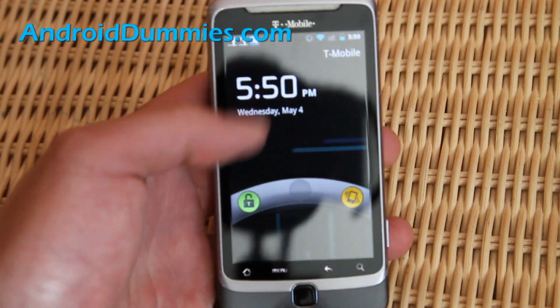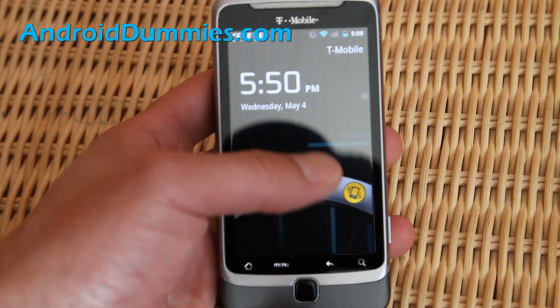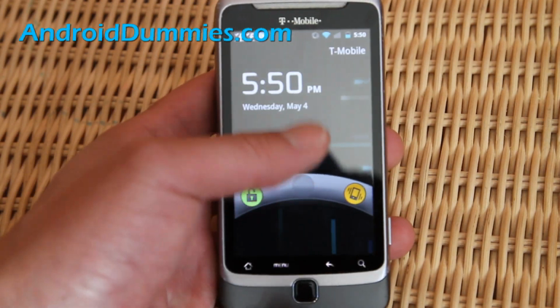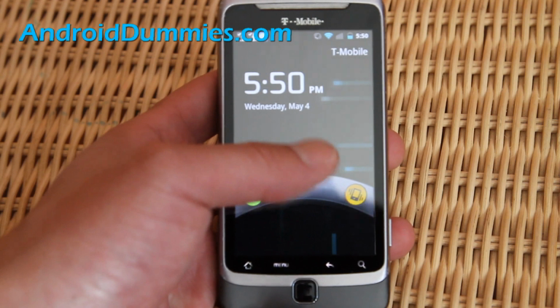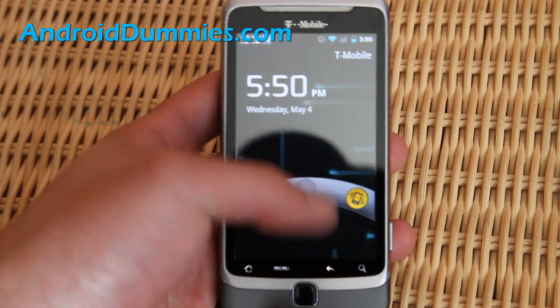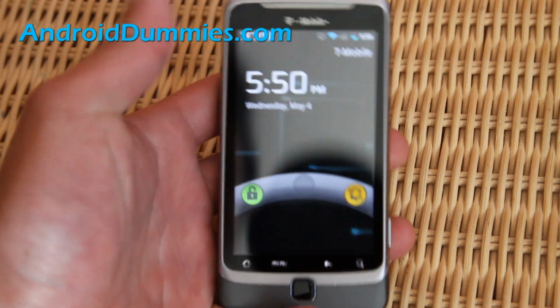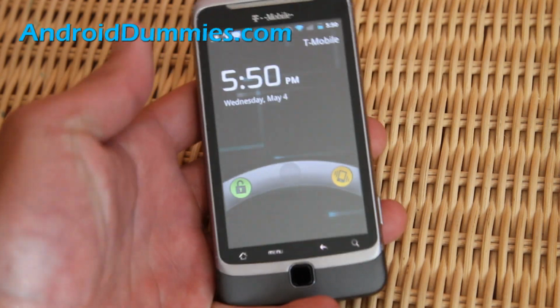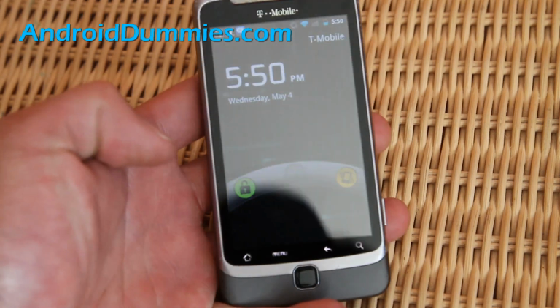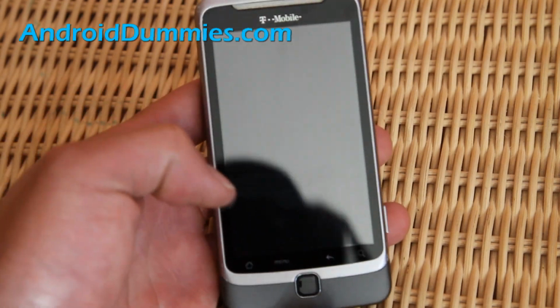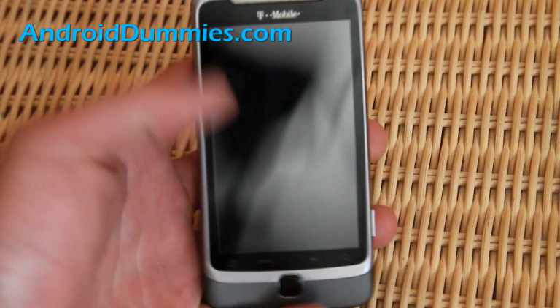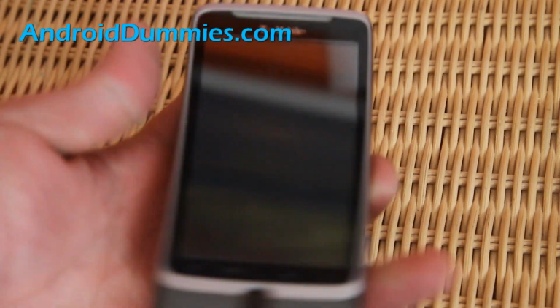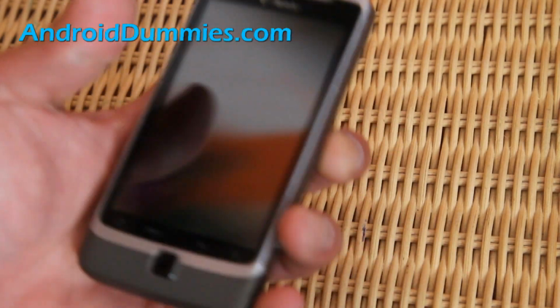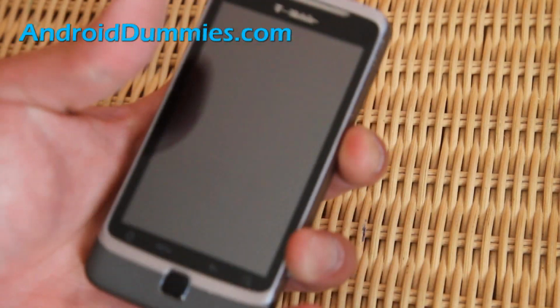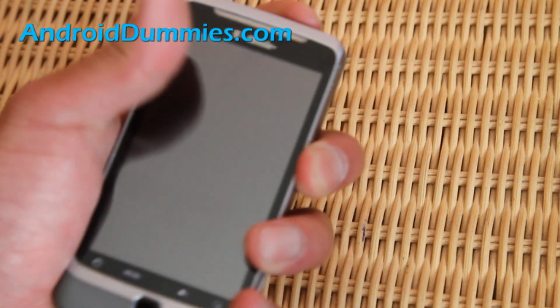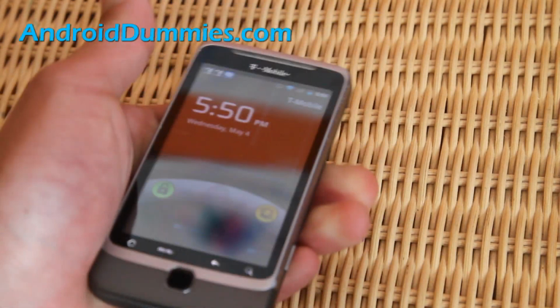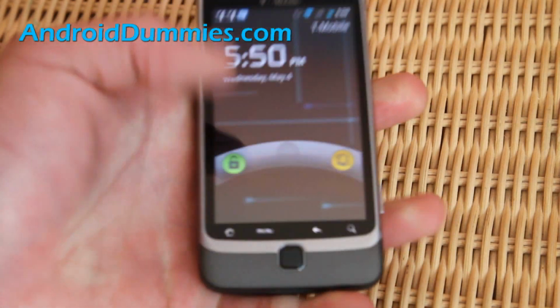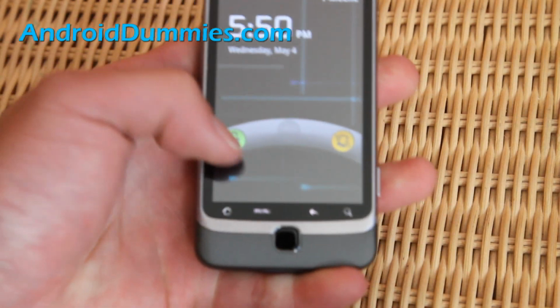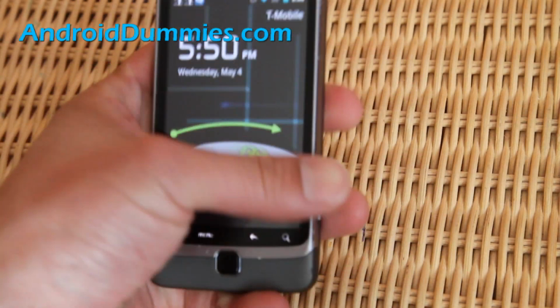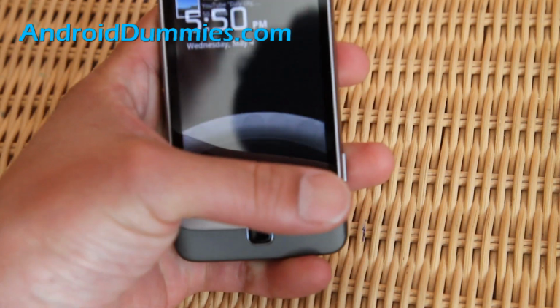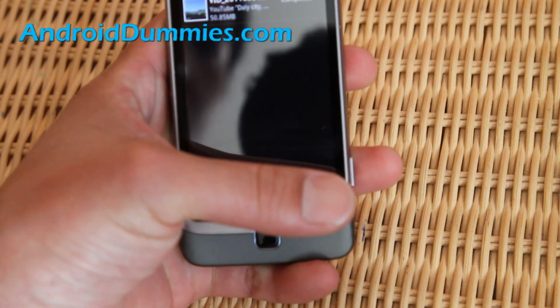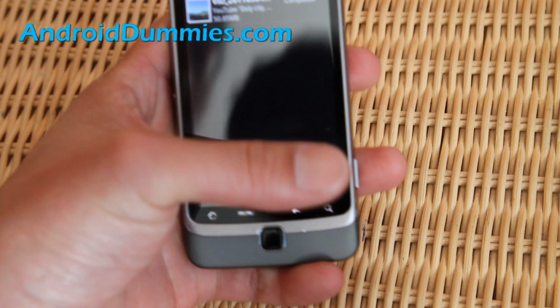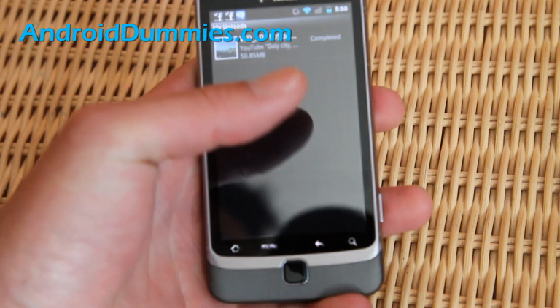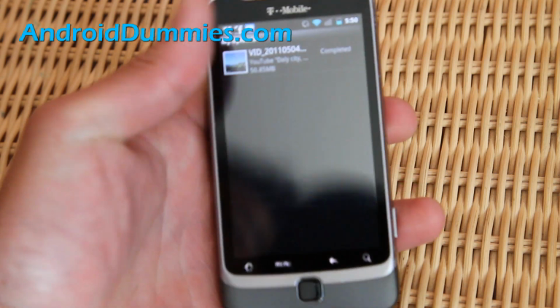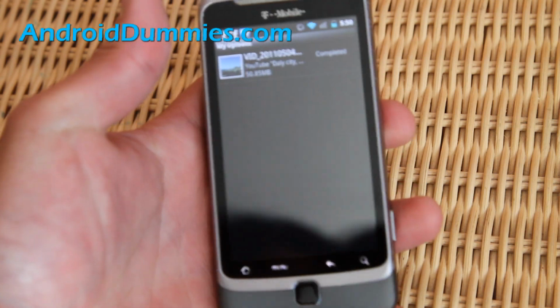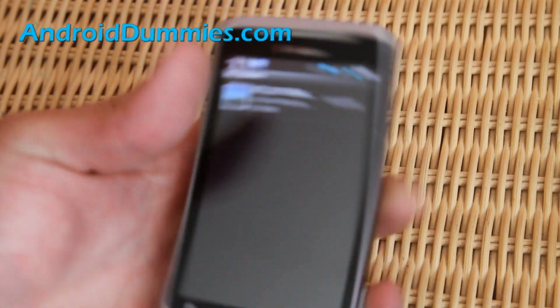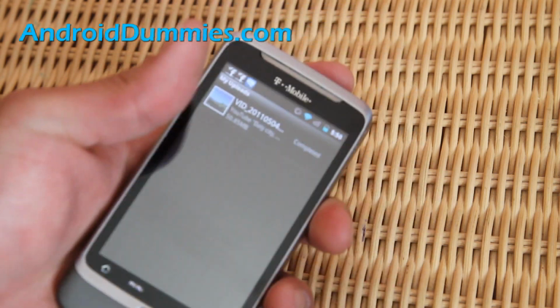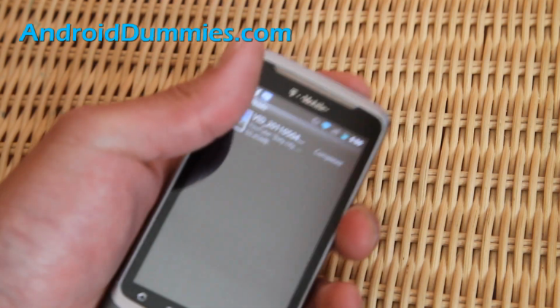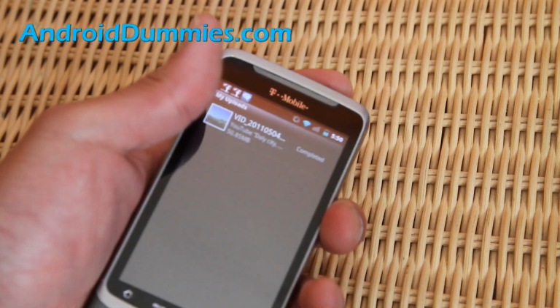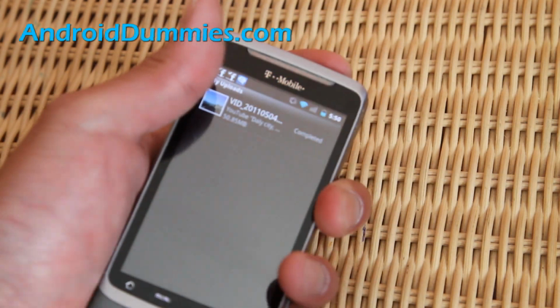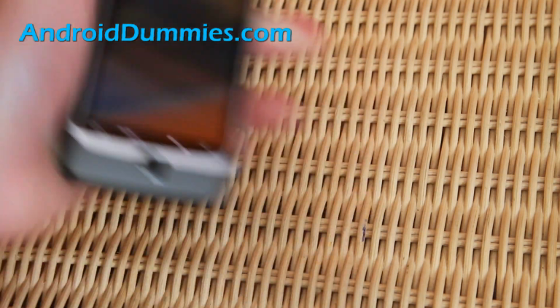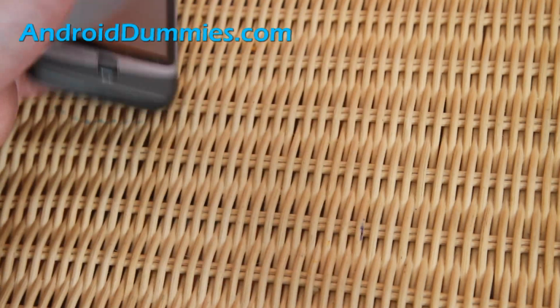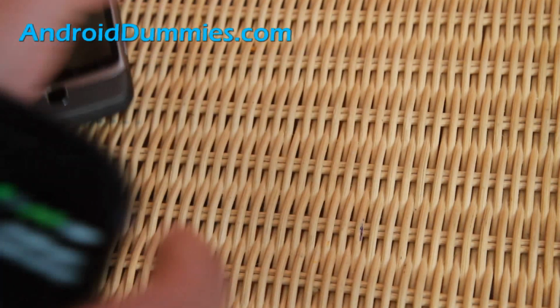This is a G2 with a custom ROM. Normally you can swipe down, up, or left, but I'll show you this one — when you get a phone call, you just swipe to the right. Alright, let me show you with some other phones.